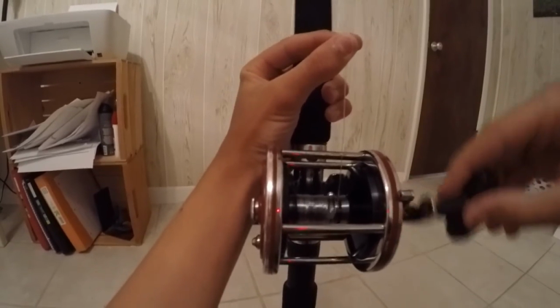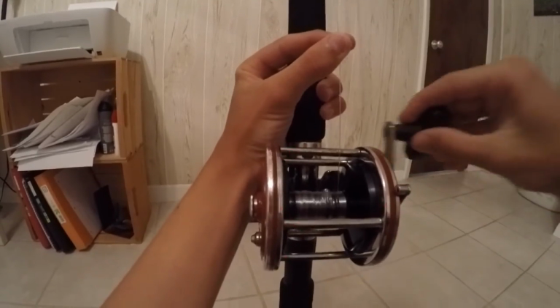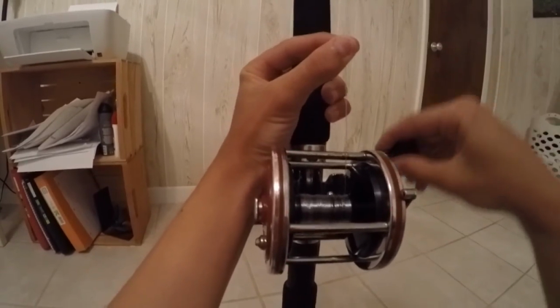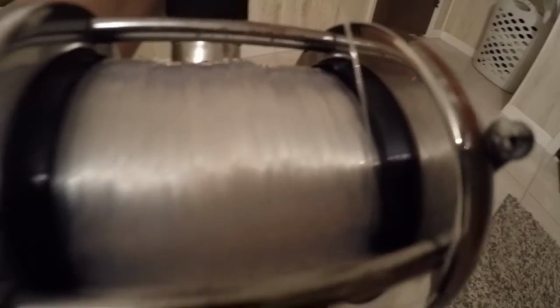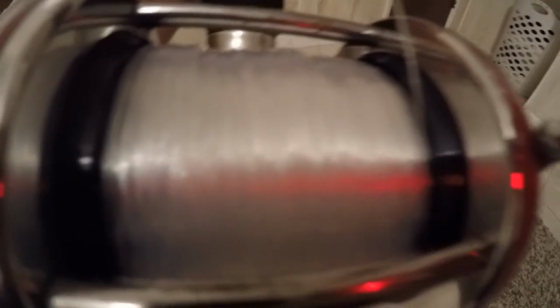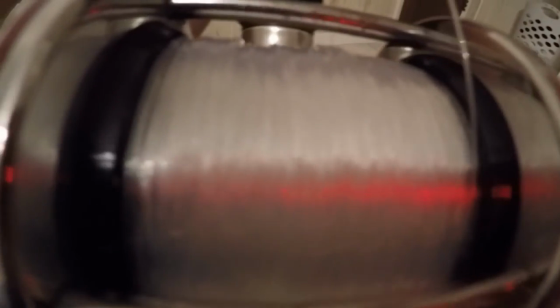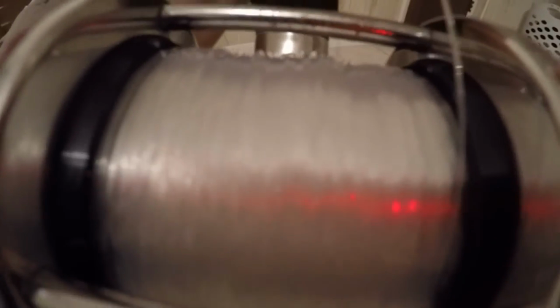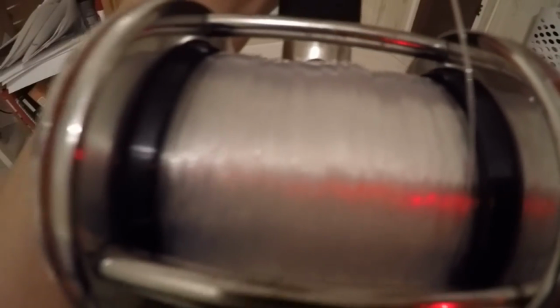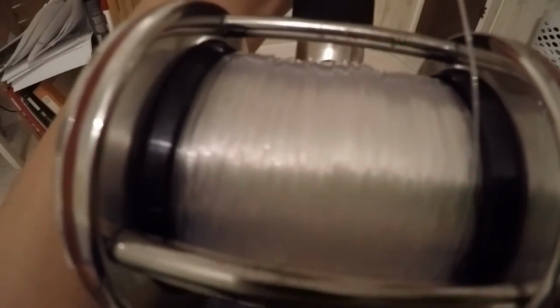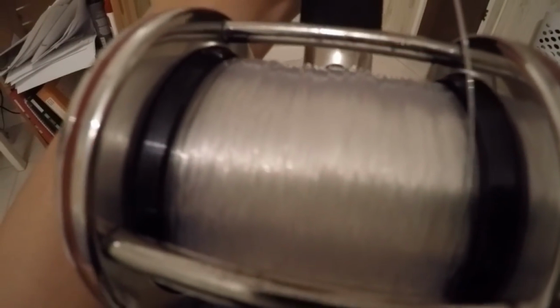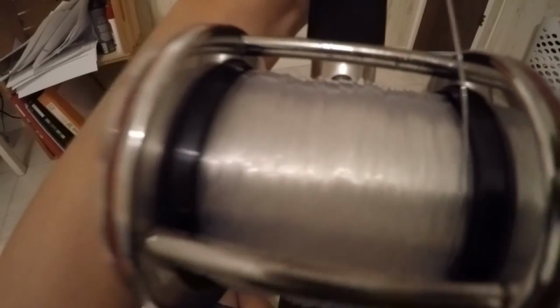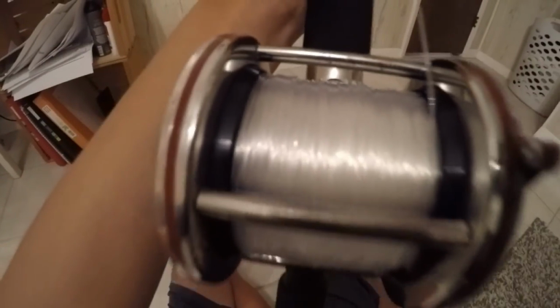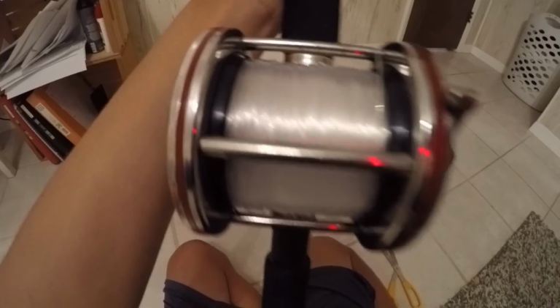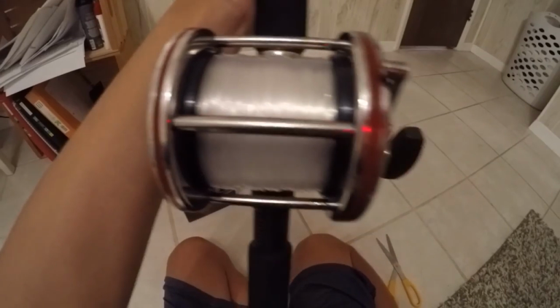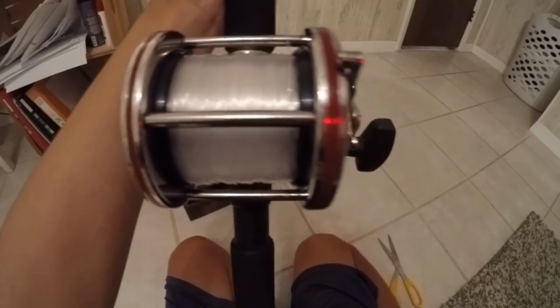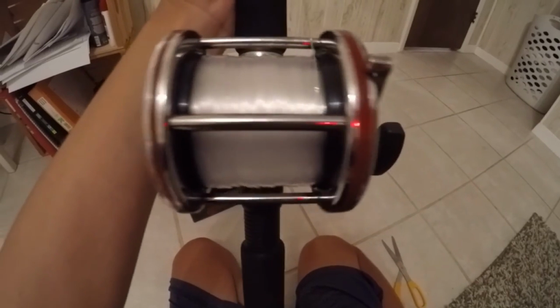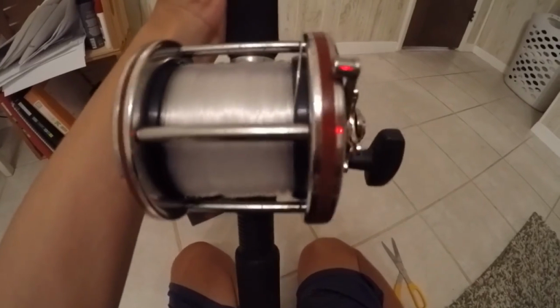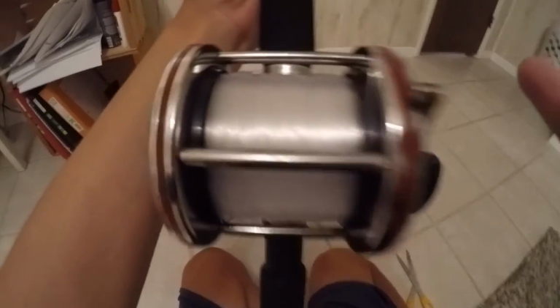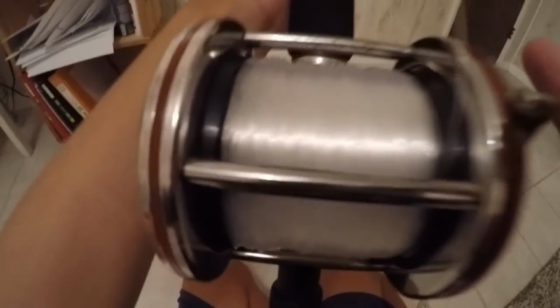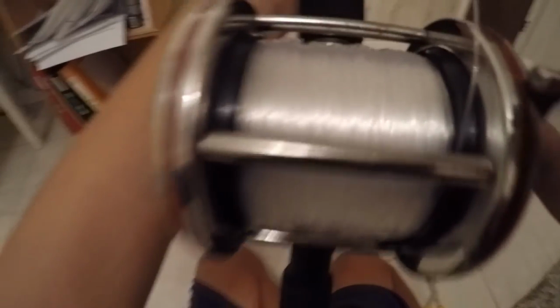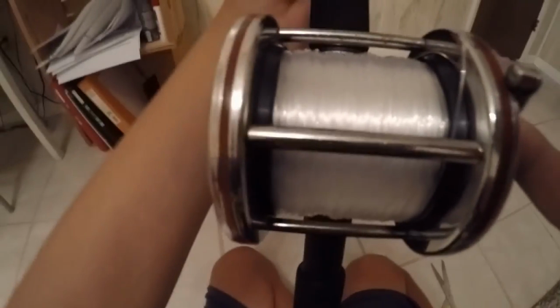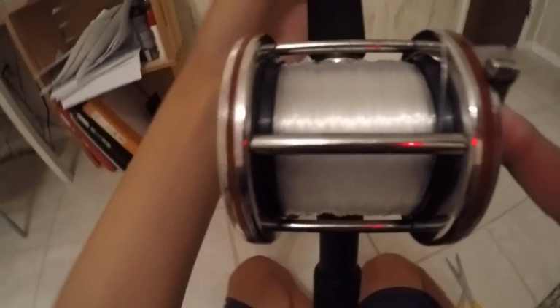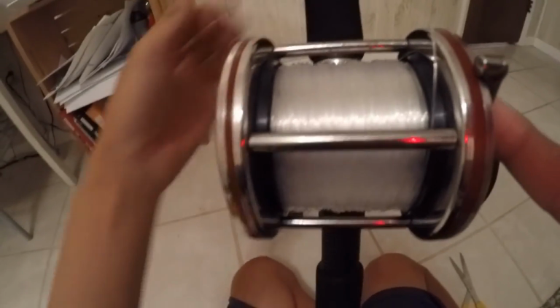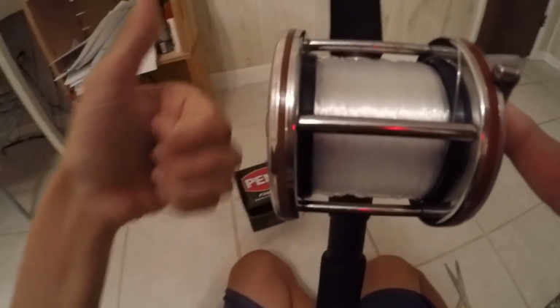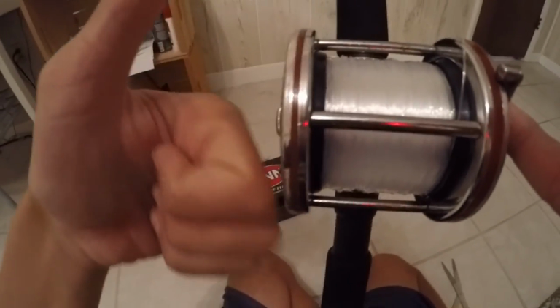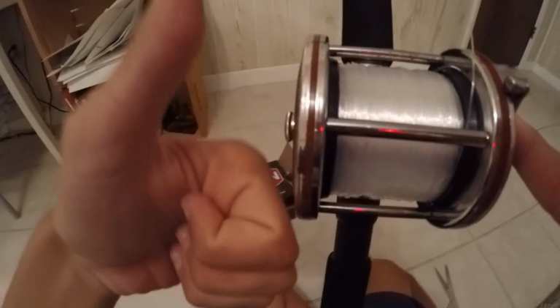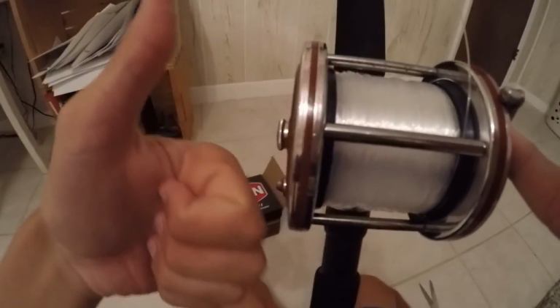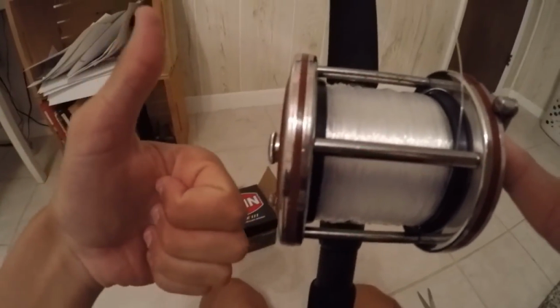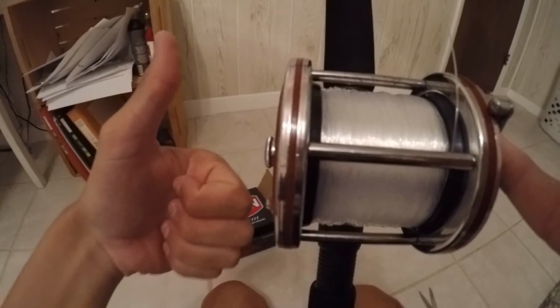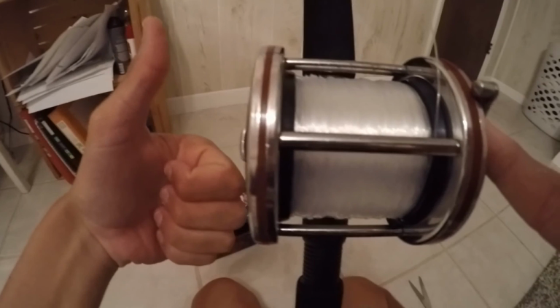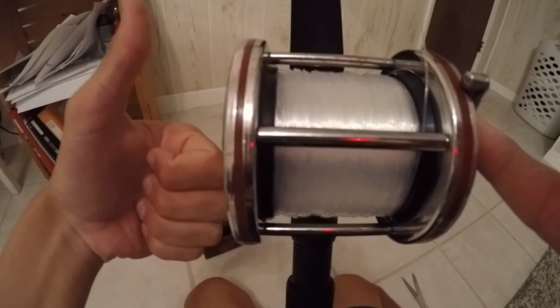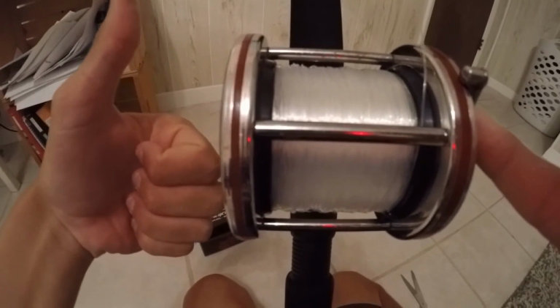Once you've filled up your spool, you're pretty much done. Make sure it's all even. And that's pretty much it — how to spool up a conventional reel. Make sure you guys like and subscribe, and I'll see you guys in the next video. Bye.